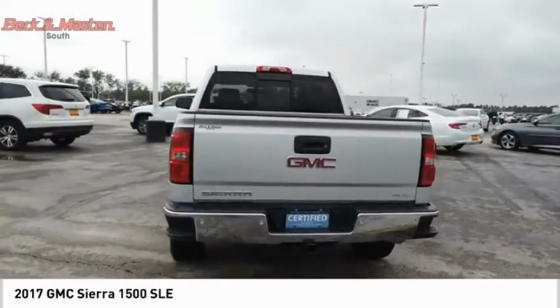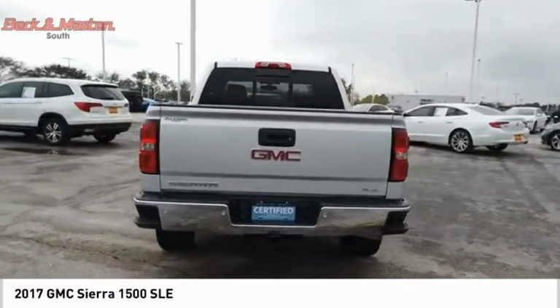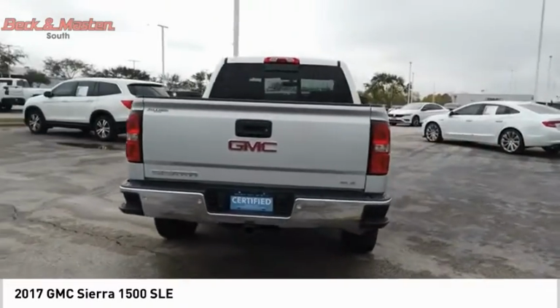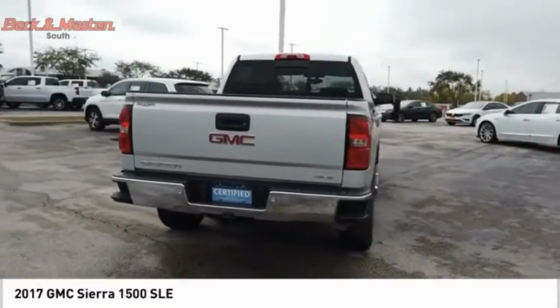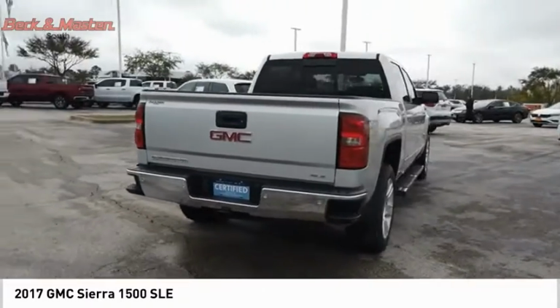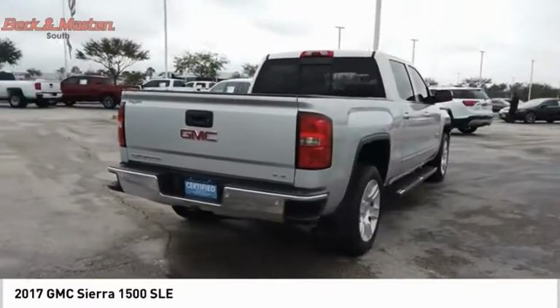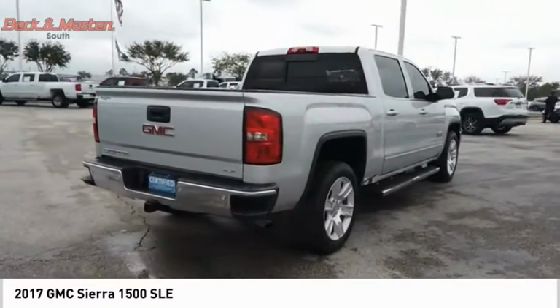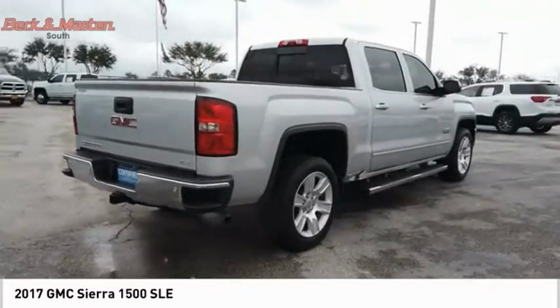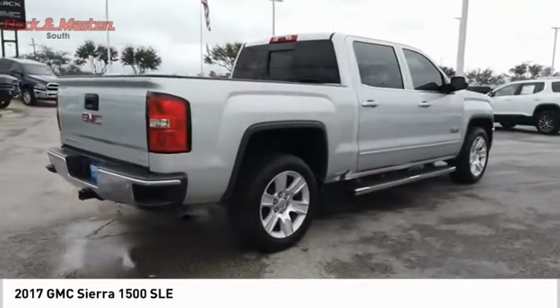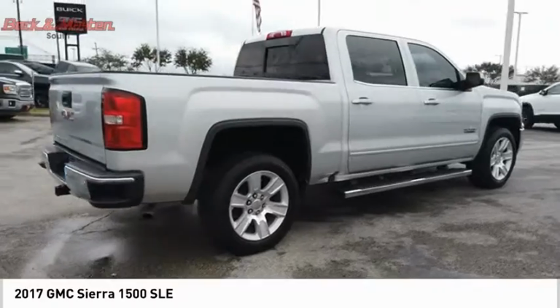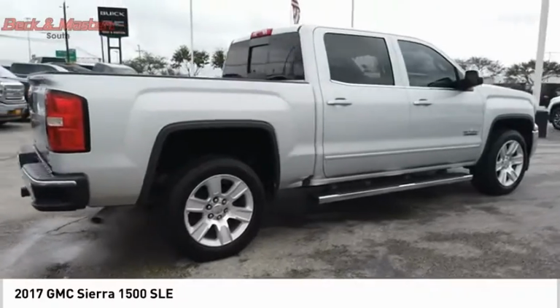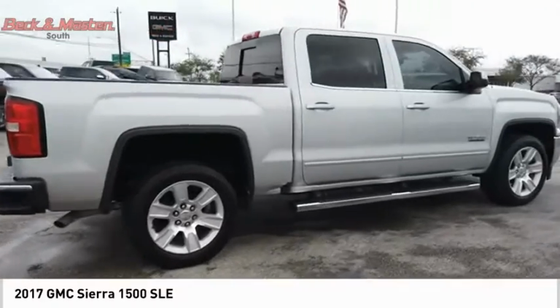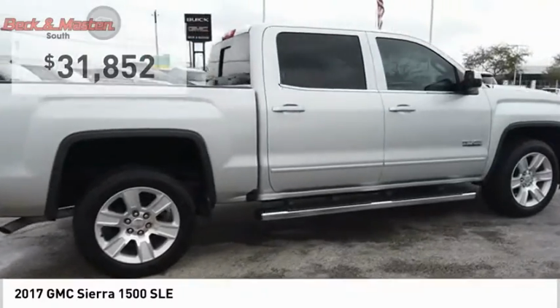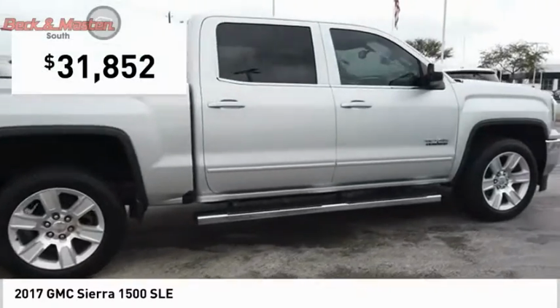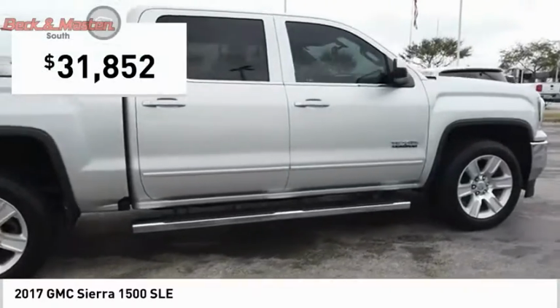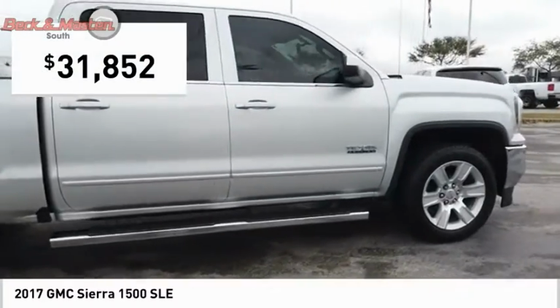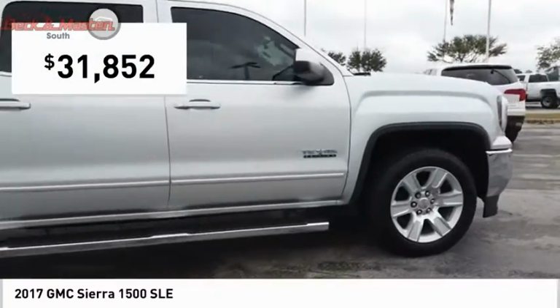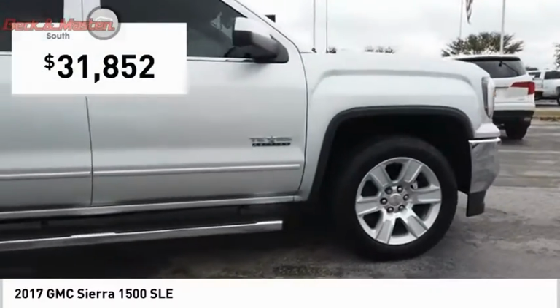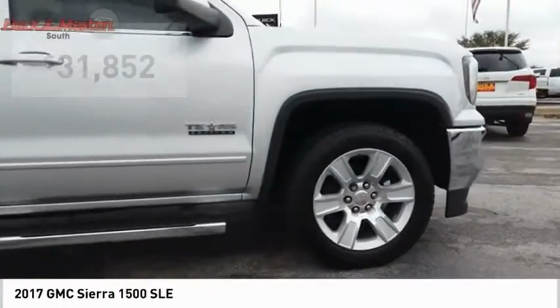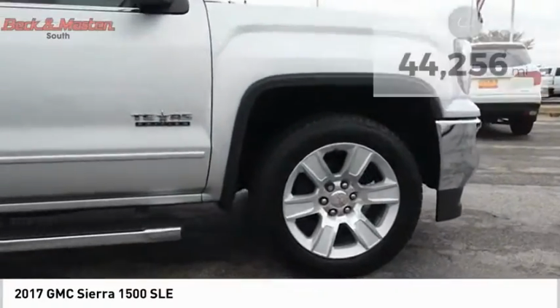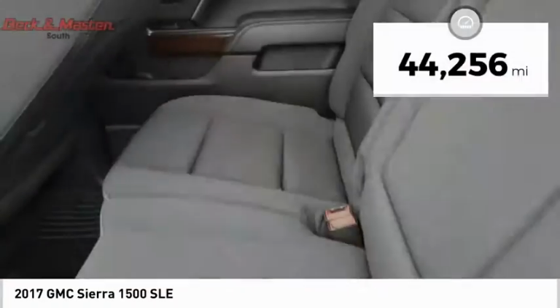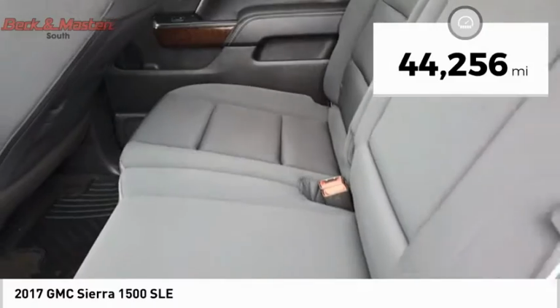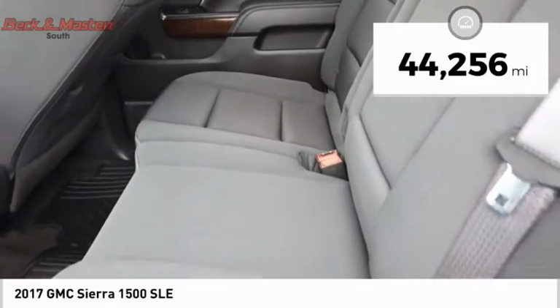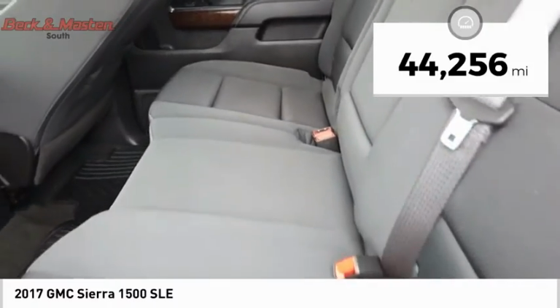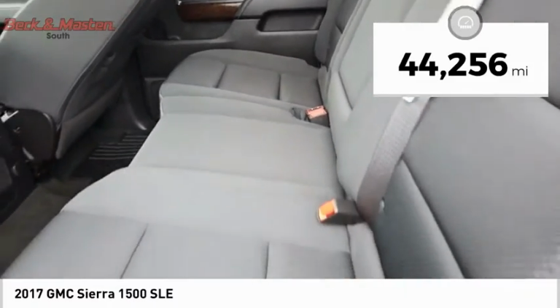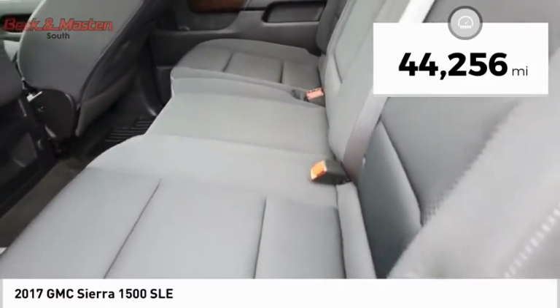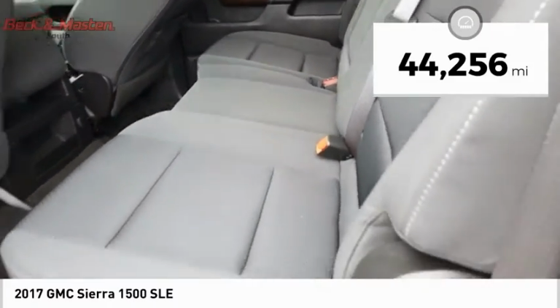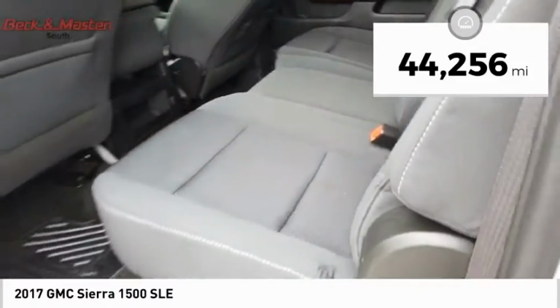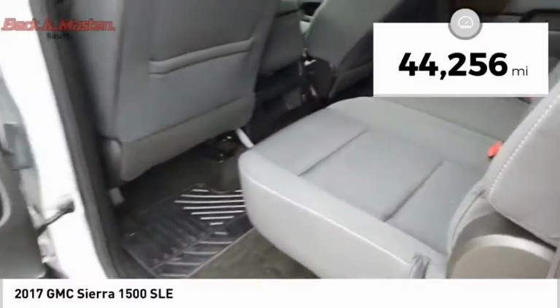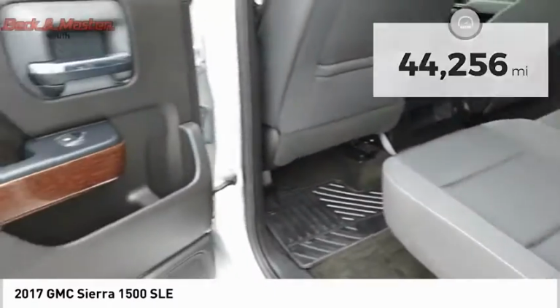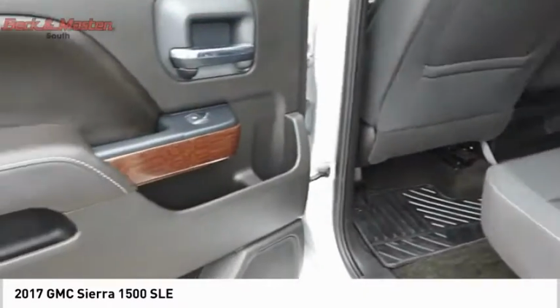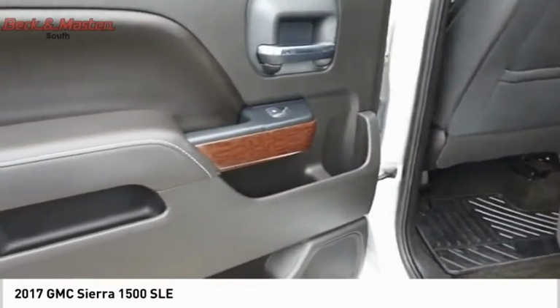Power and advanced technology can both be found in this fantastic truck, and it is priced below $35,000. This vehicle has less than 45,000 miles. Here are some of this vehicle's great options.